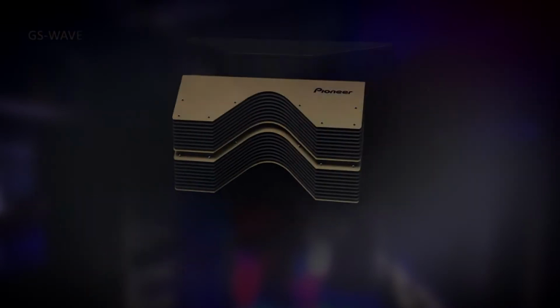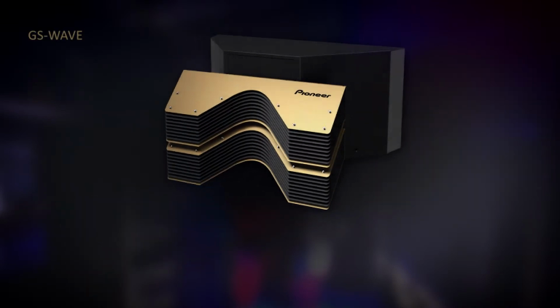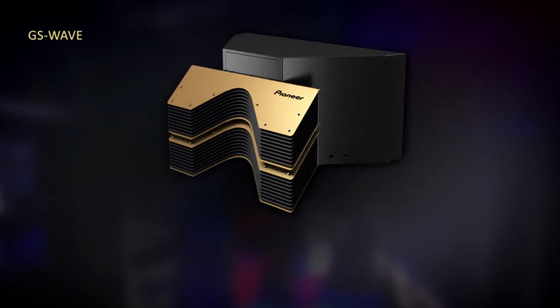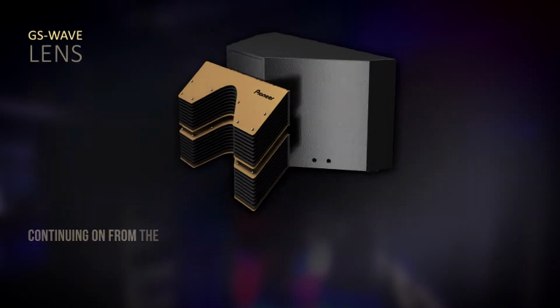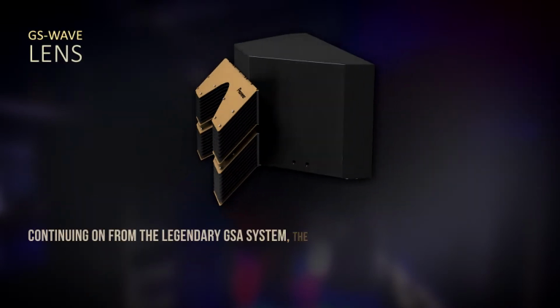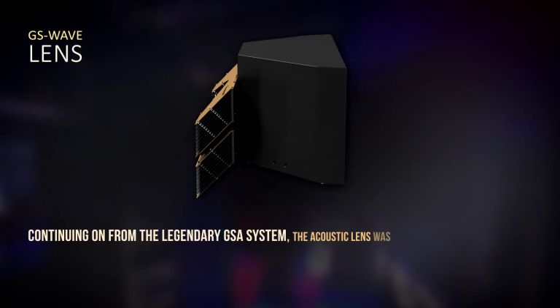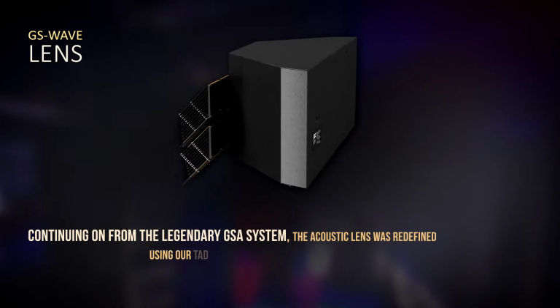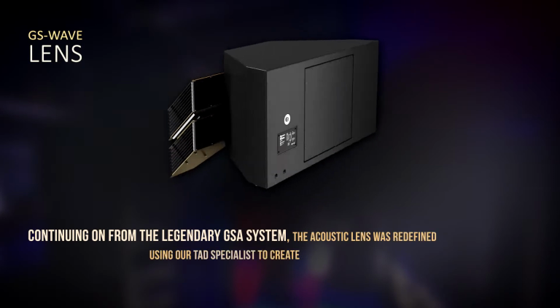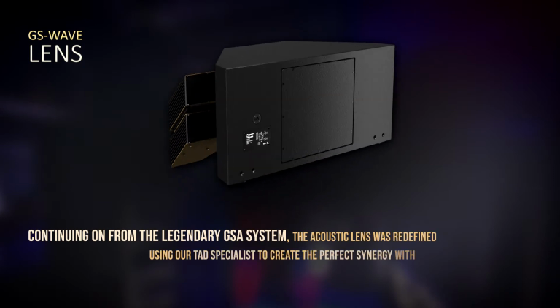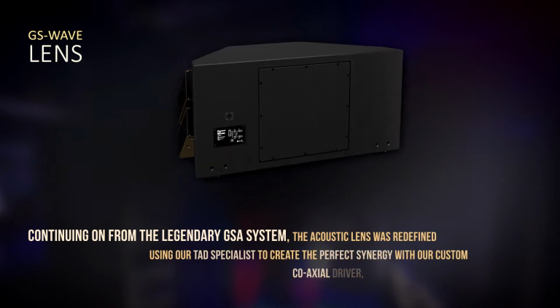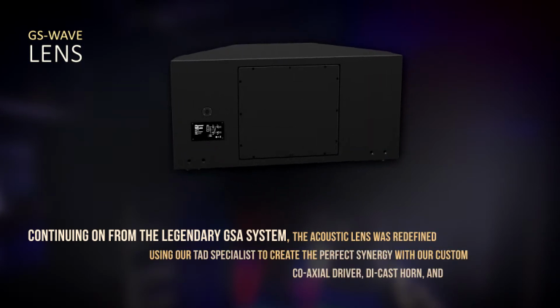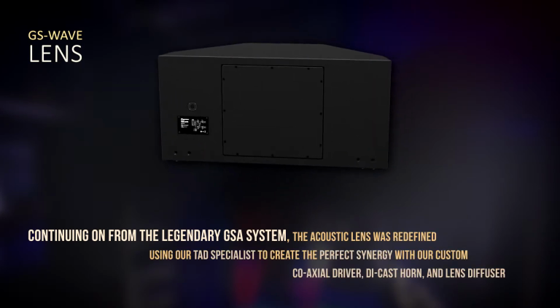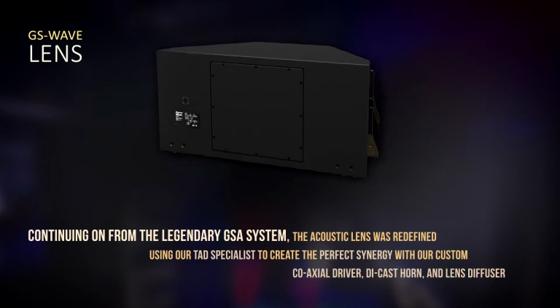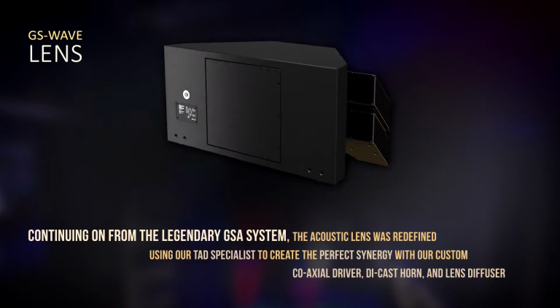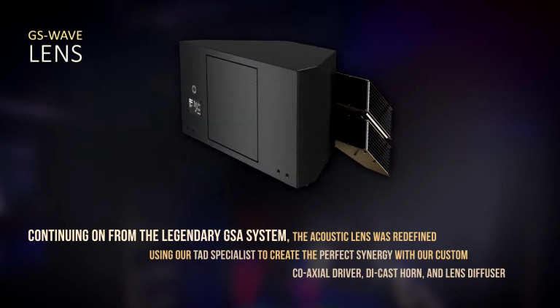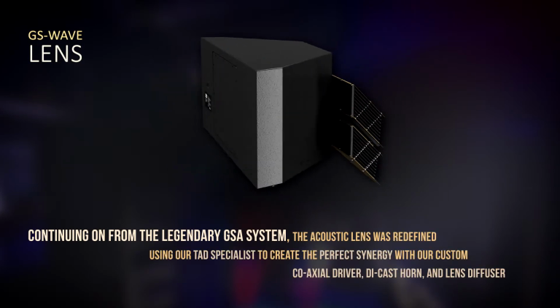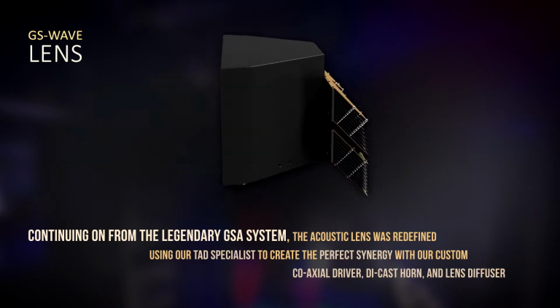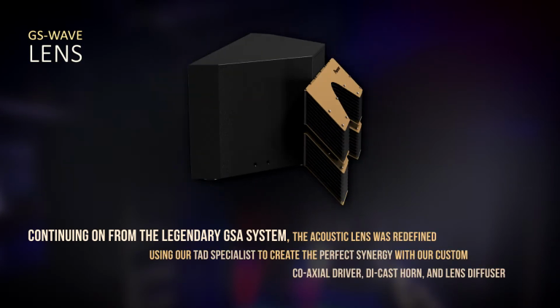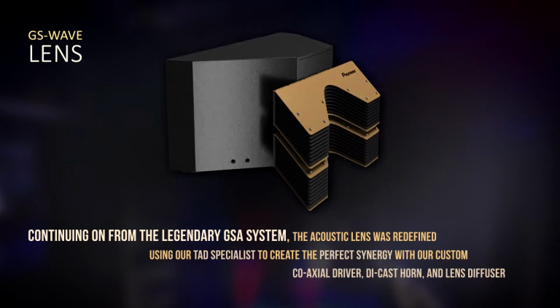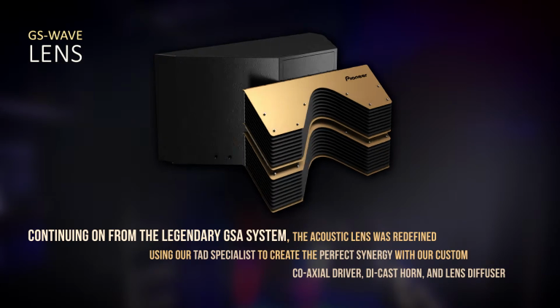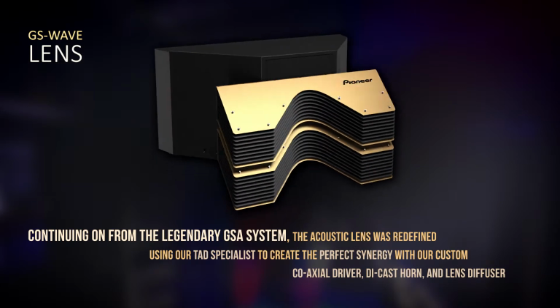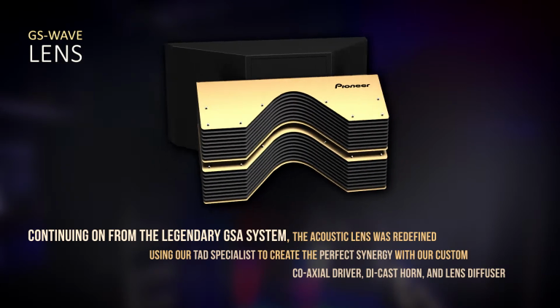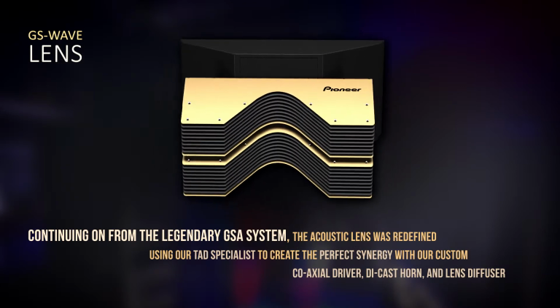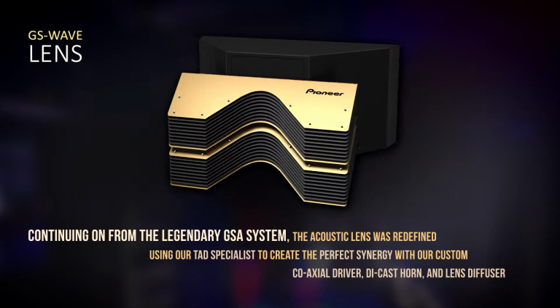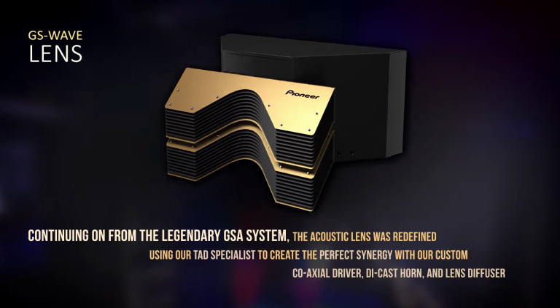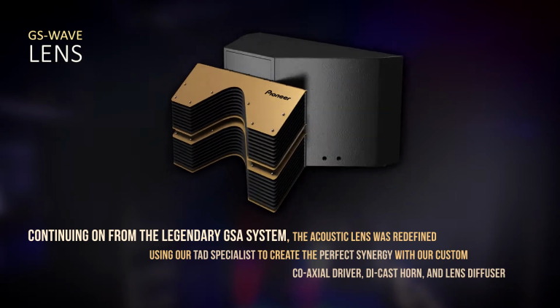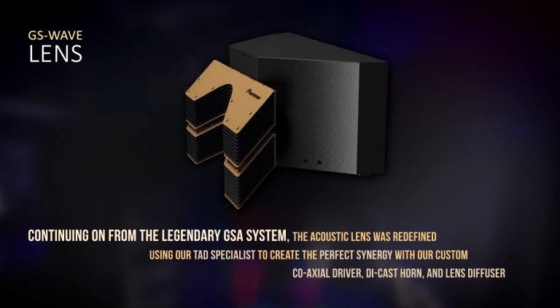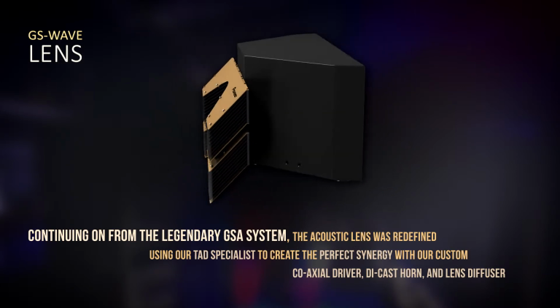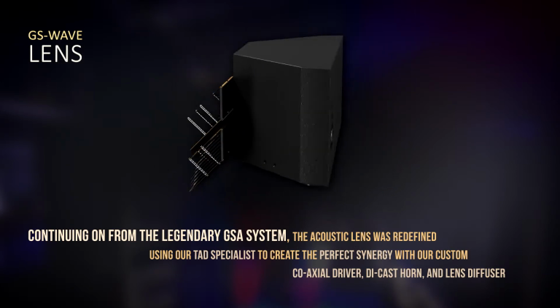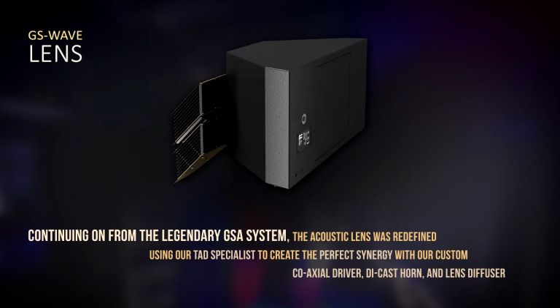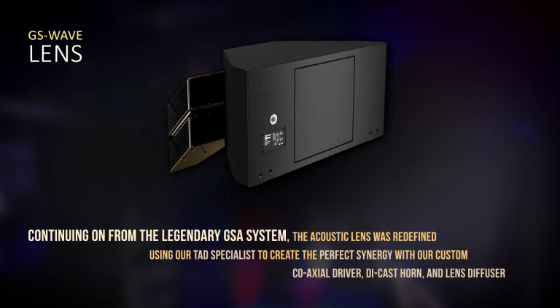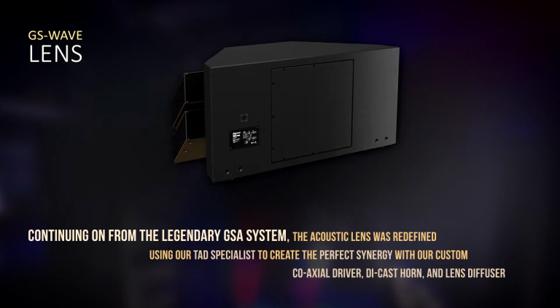The difference between the lens we use on the GS Wave system and a traditional horn is that the lens gives a much wider, even coverage in terms of response — both horizontal and vertical.